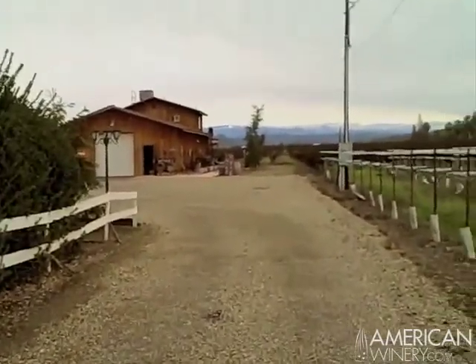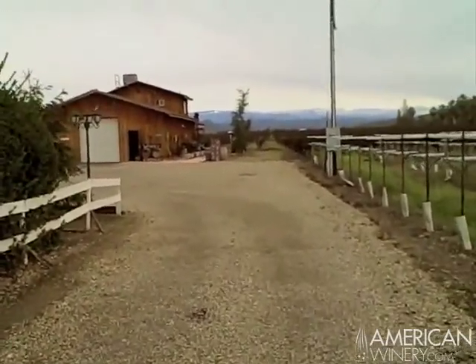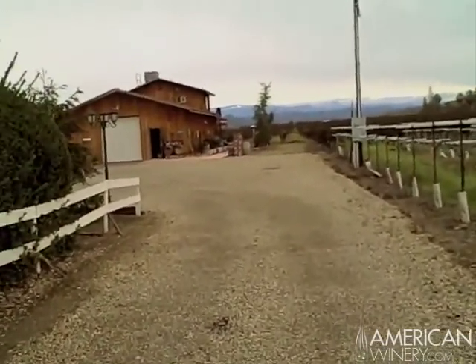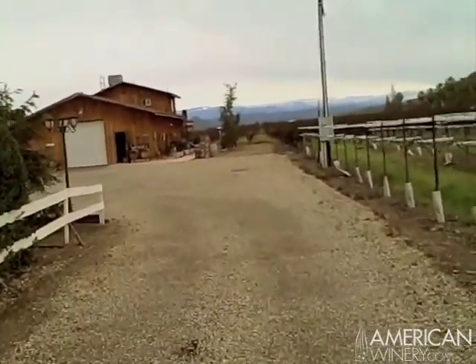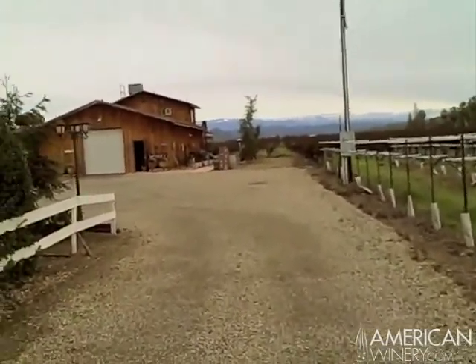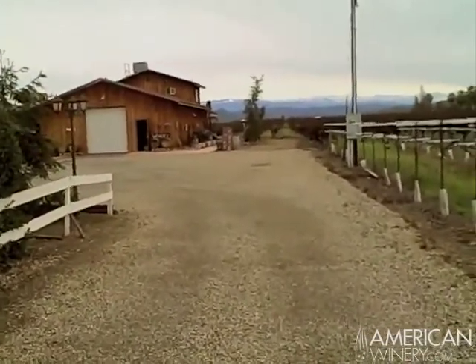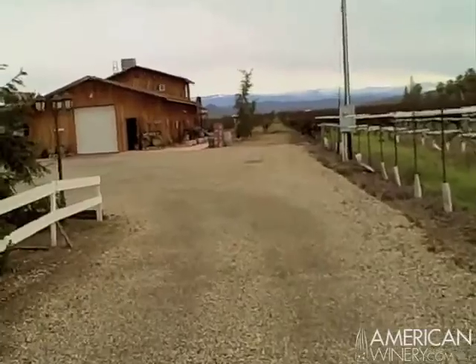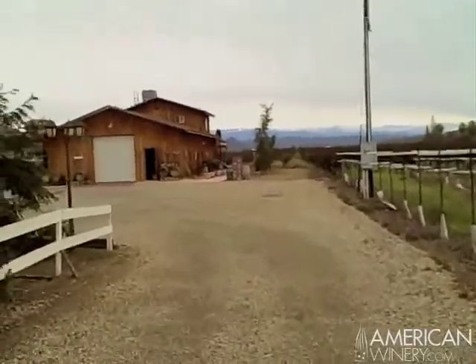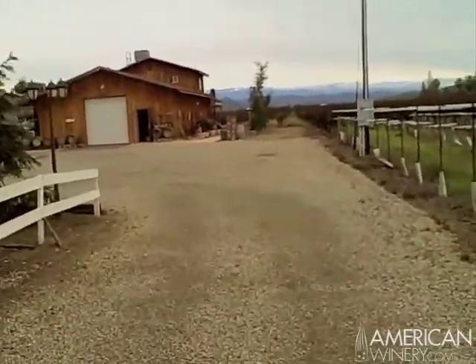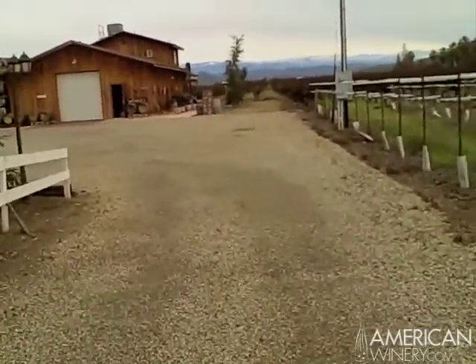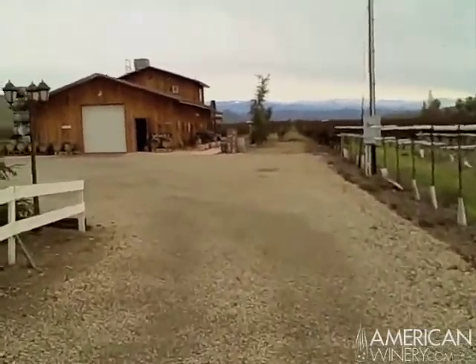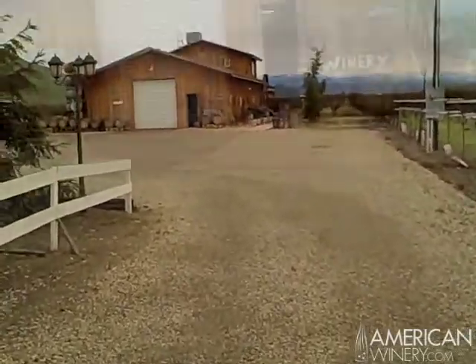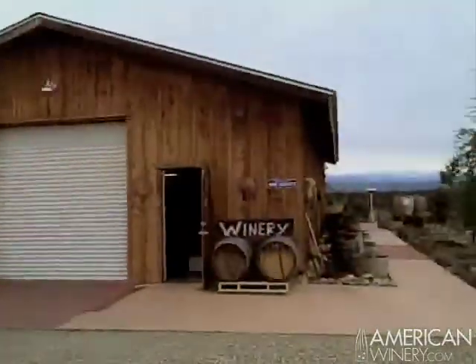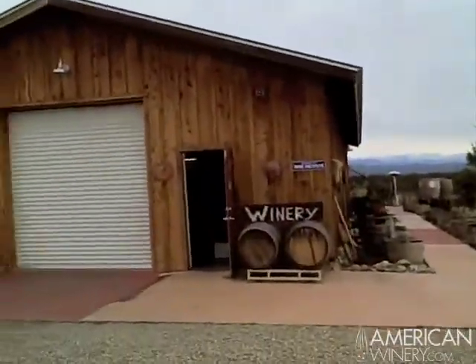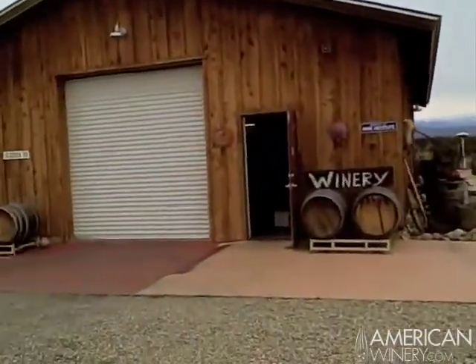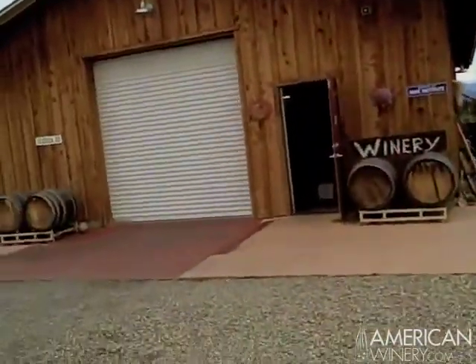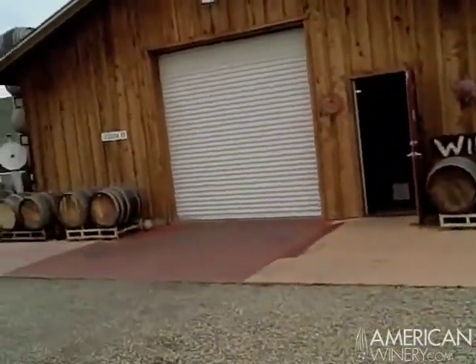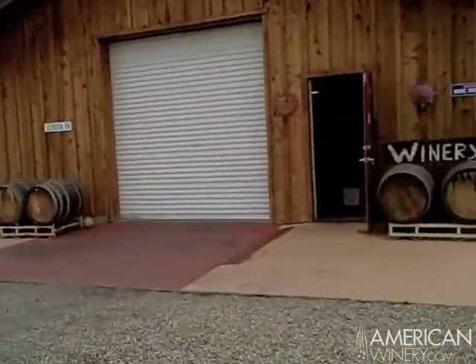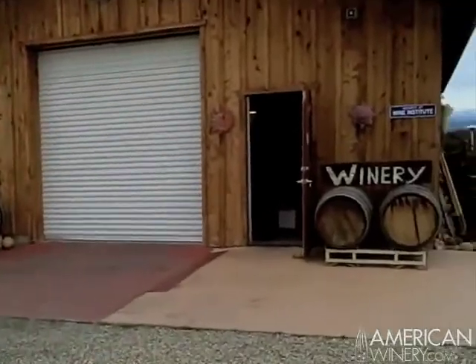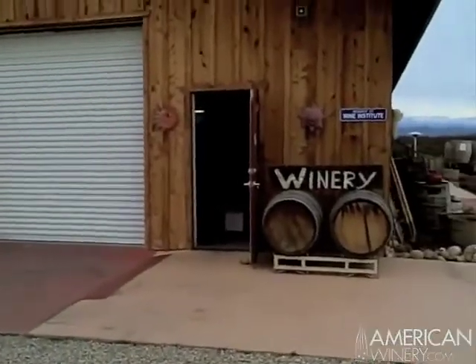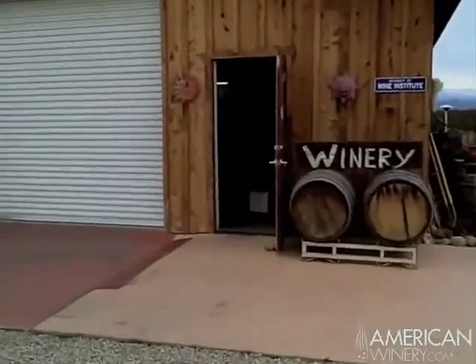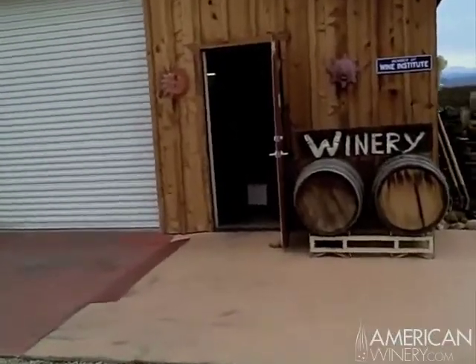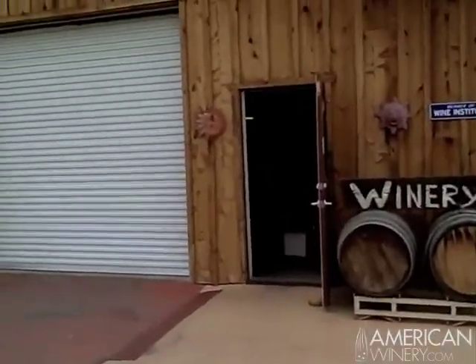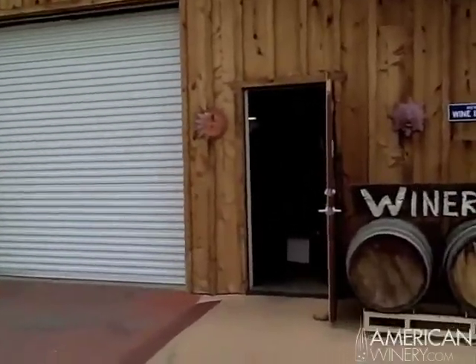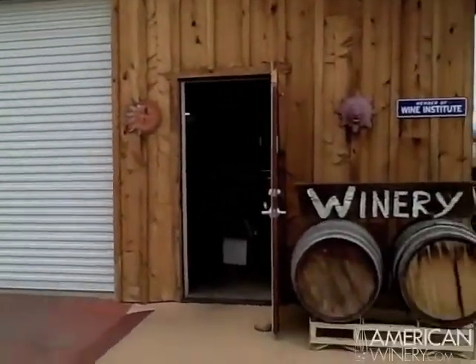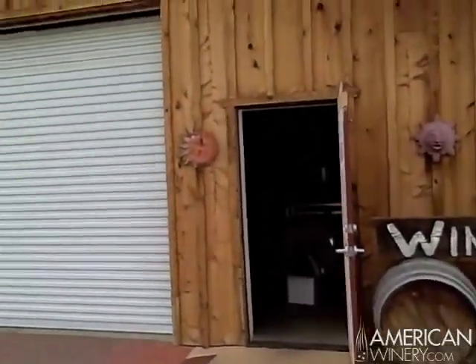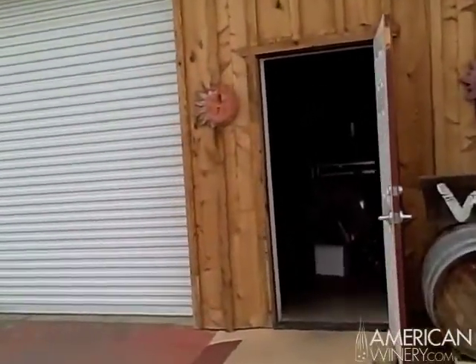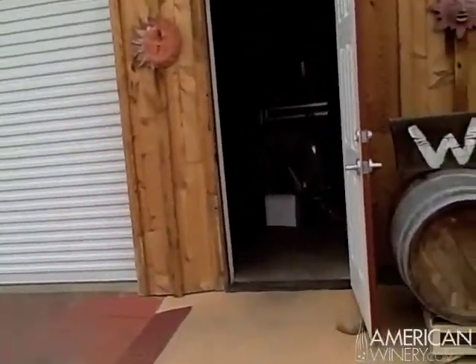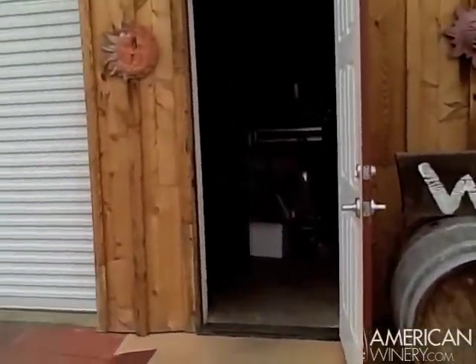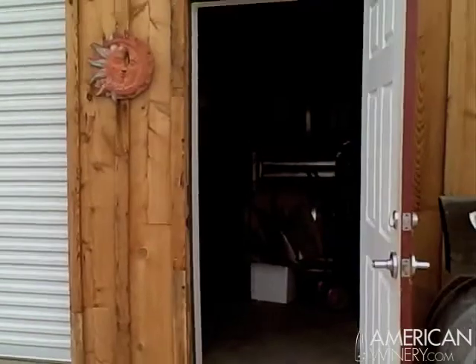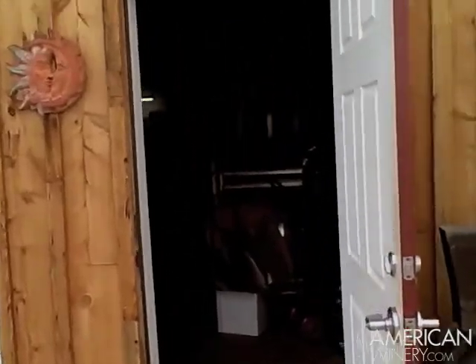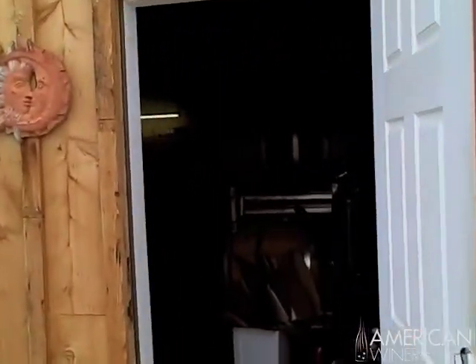It's all incense cedar around the outside of the building. We're going to walk right up to the winery and go inside and take a look at some of the equipment and barrels and all that good stuff.